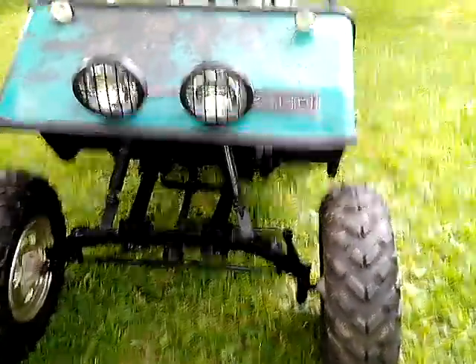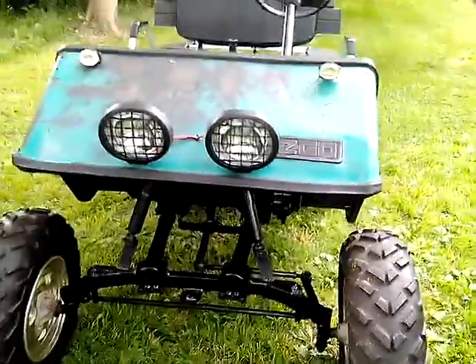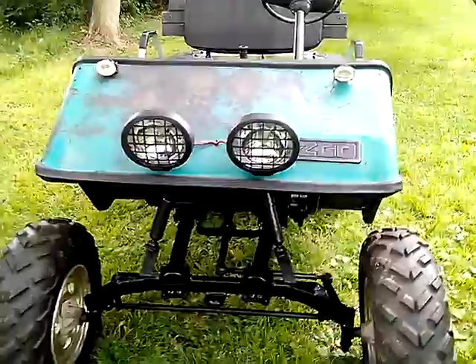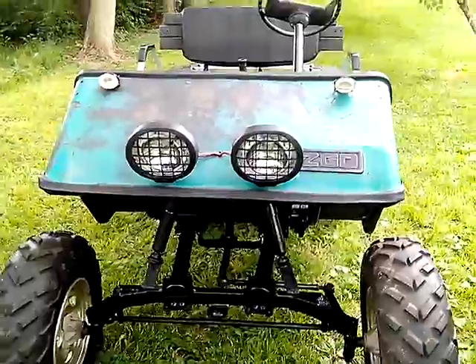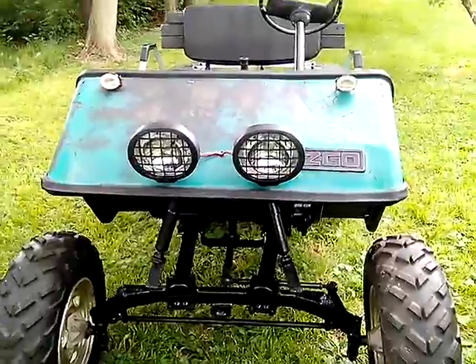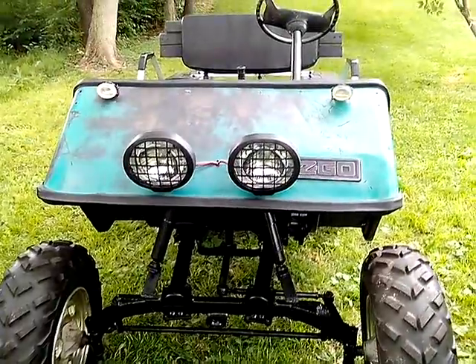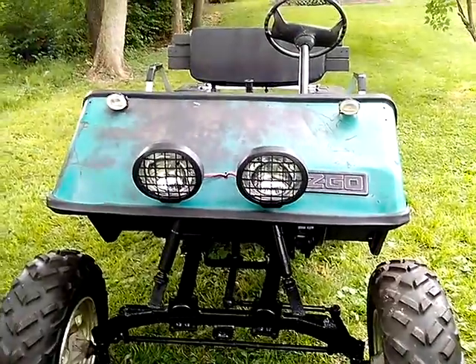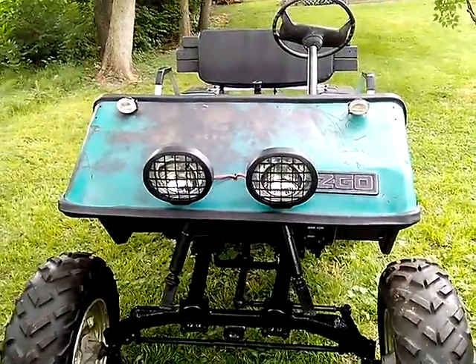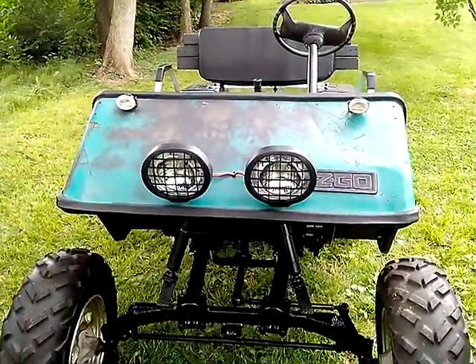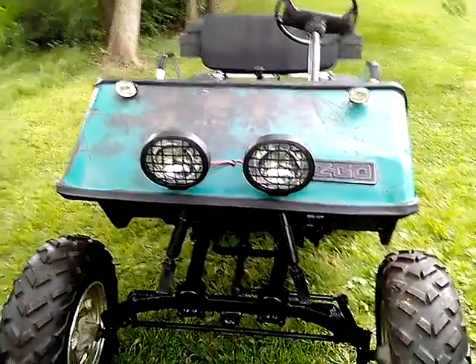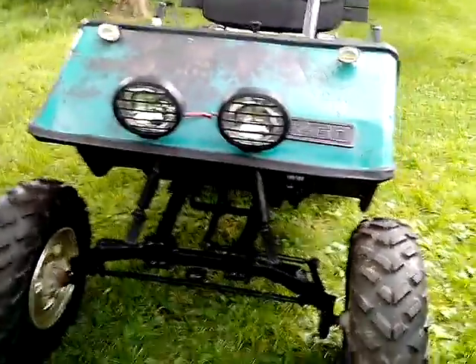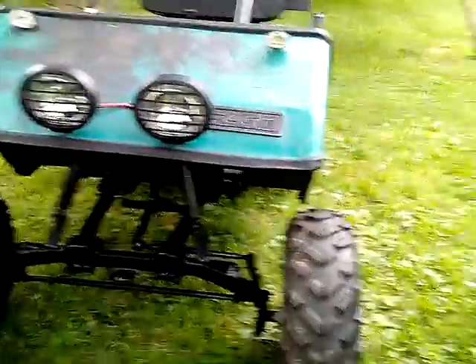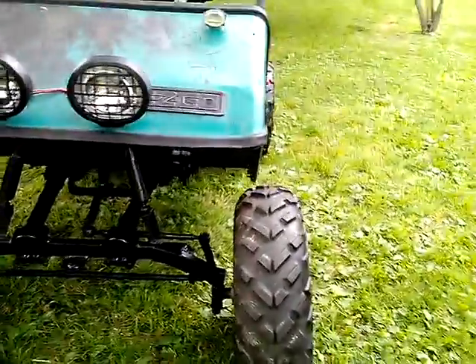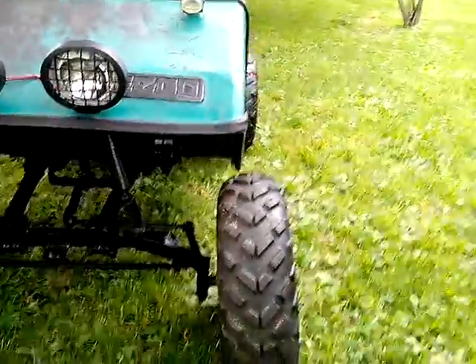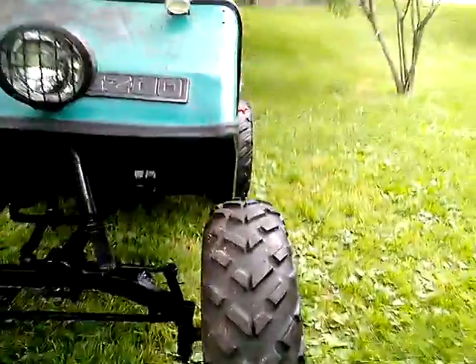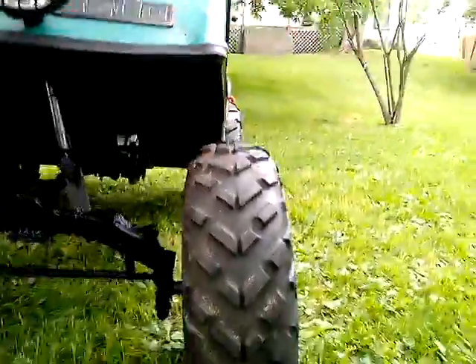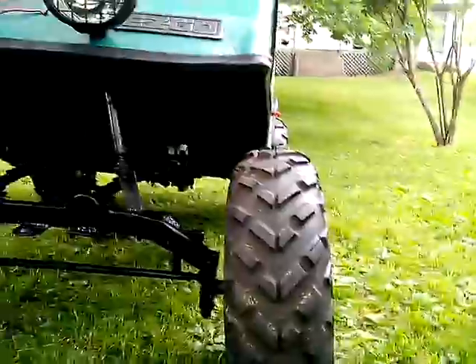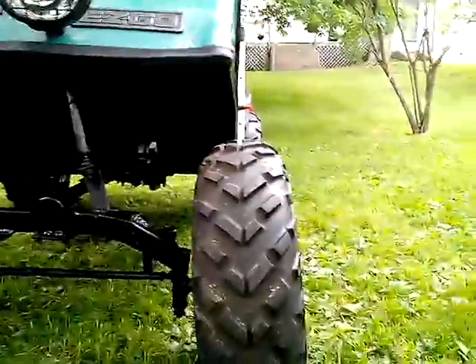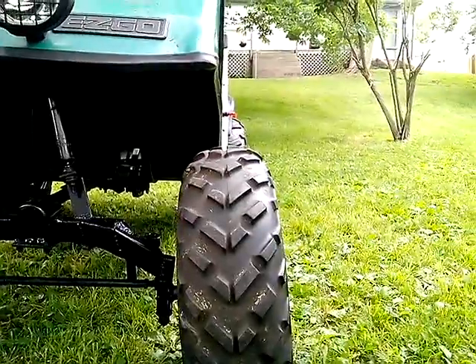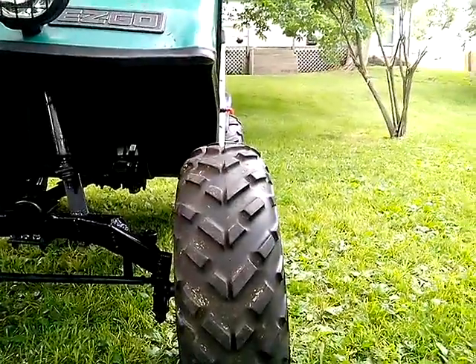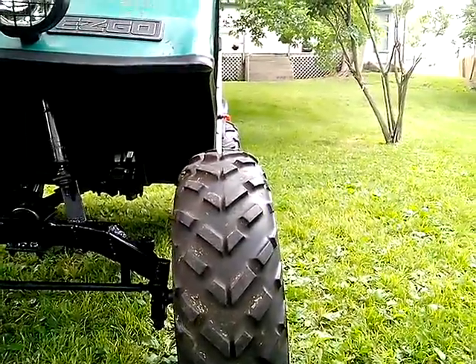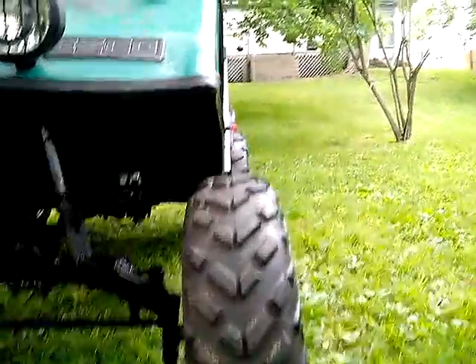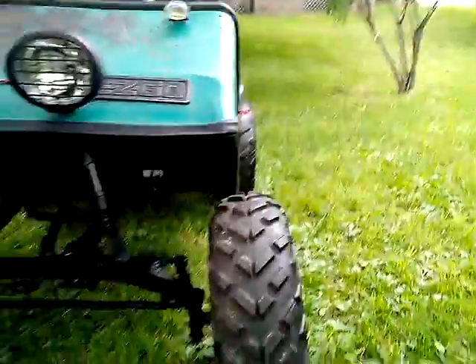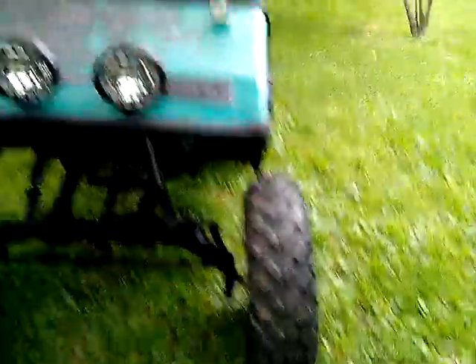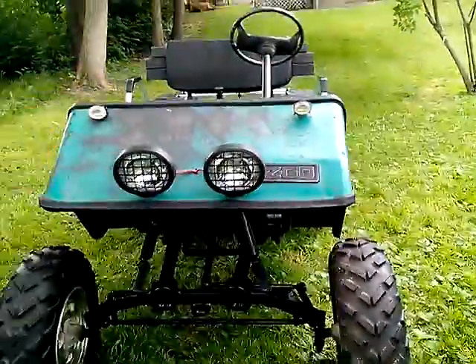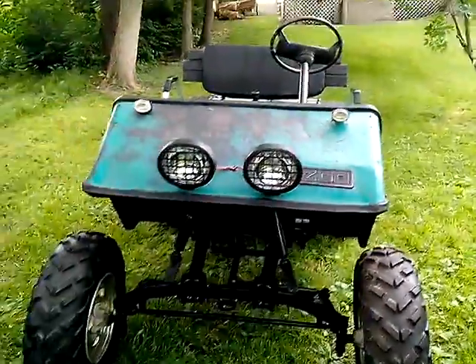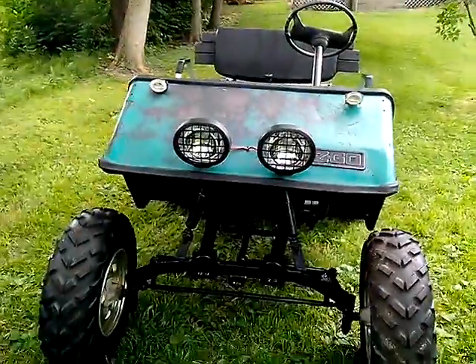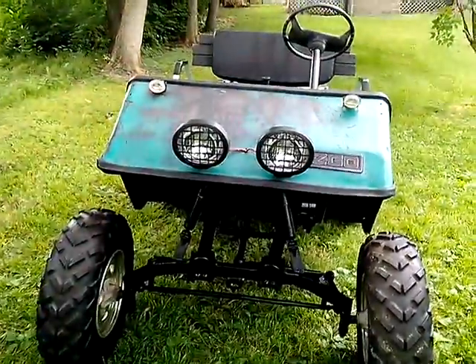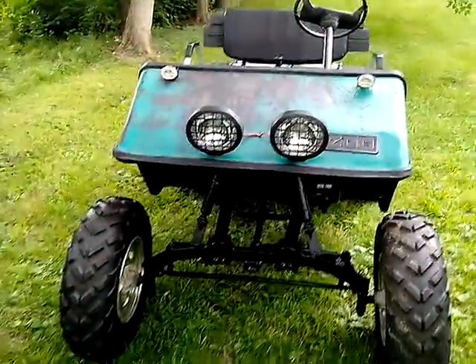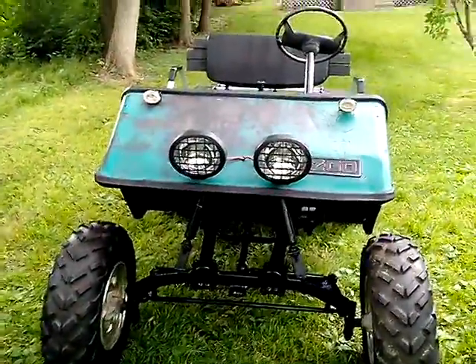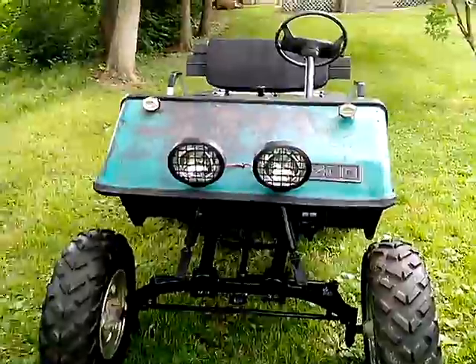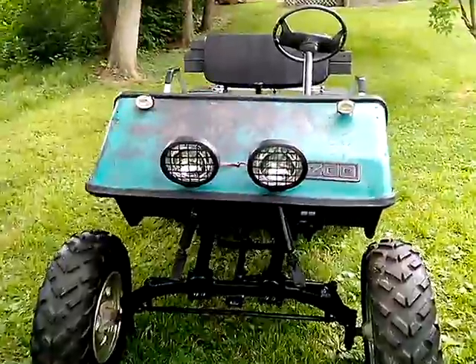We got these little buggy lights on here. We widened it 5 inches on each side. Got these lights on here — little small ones up there.